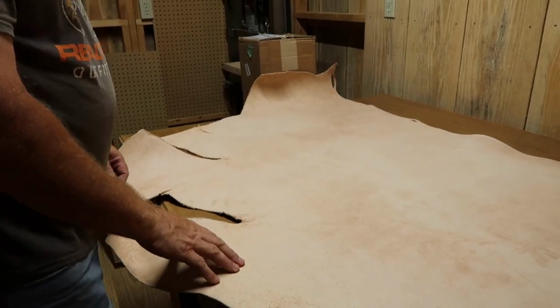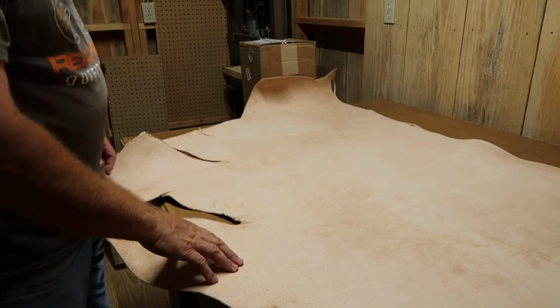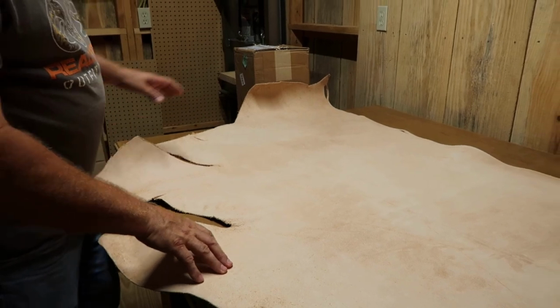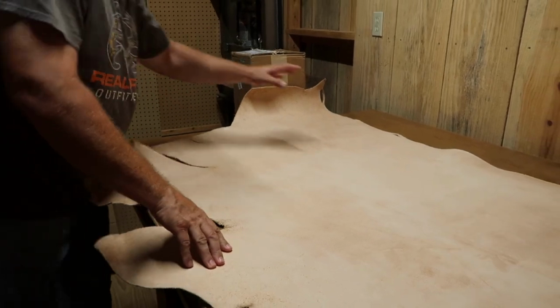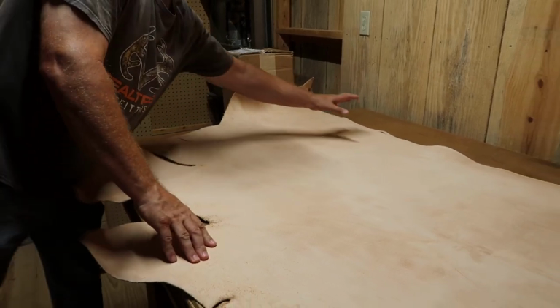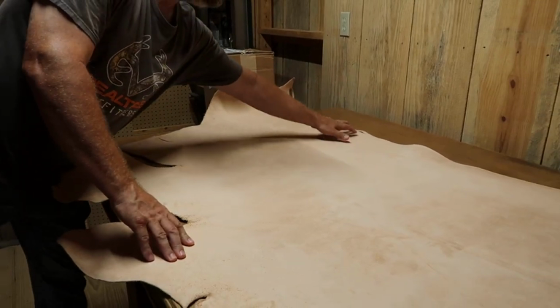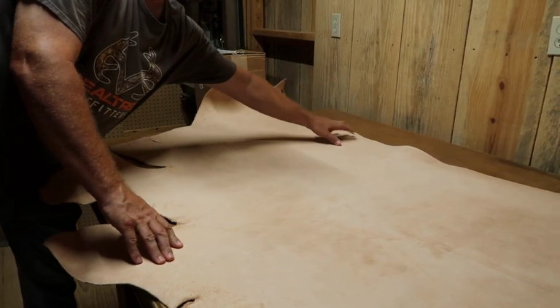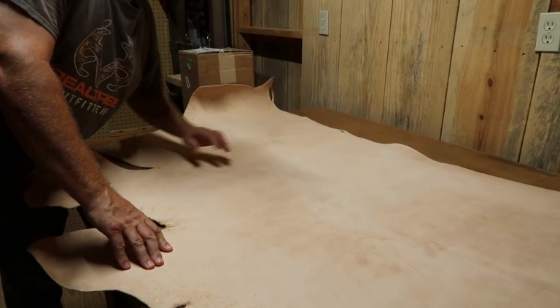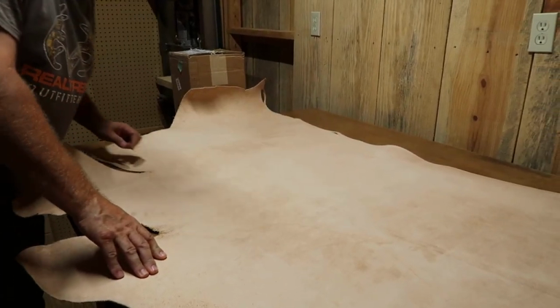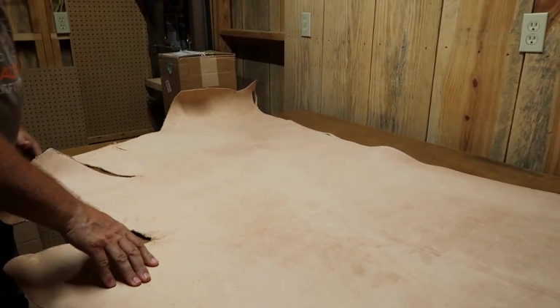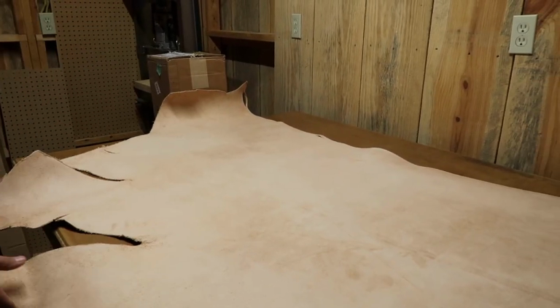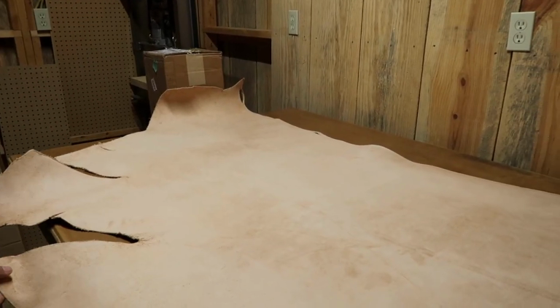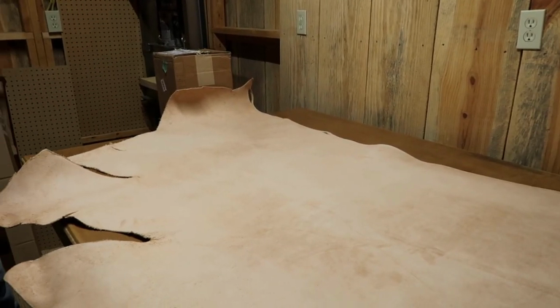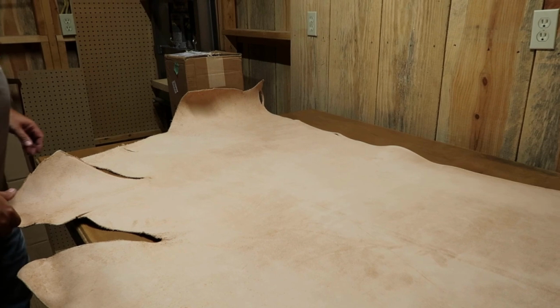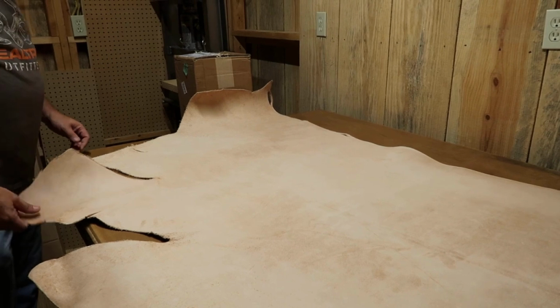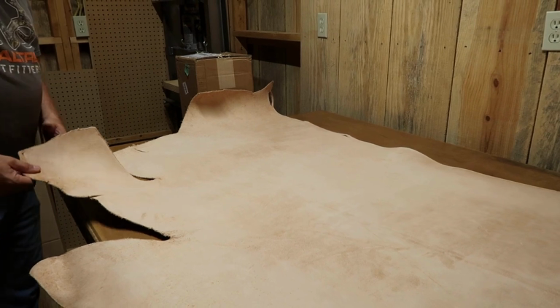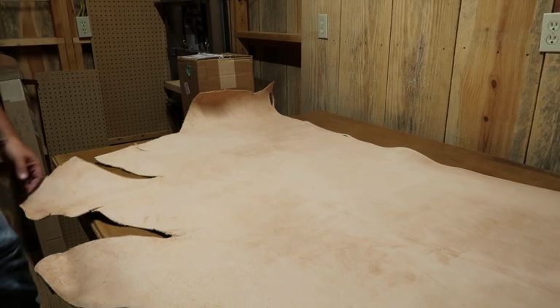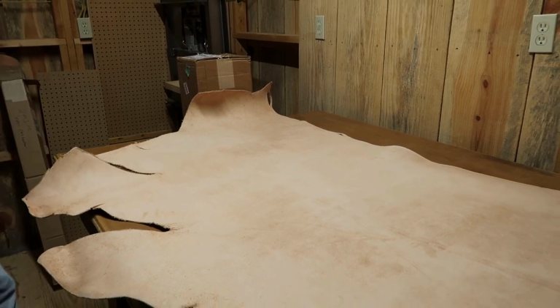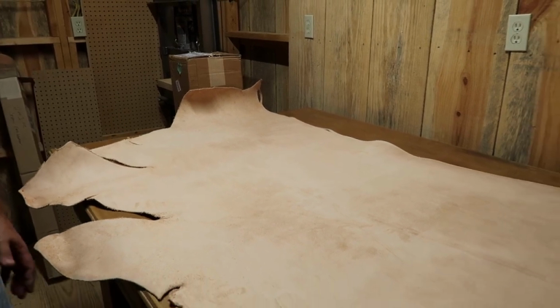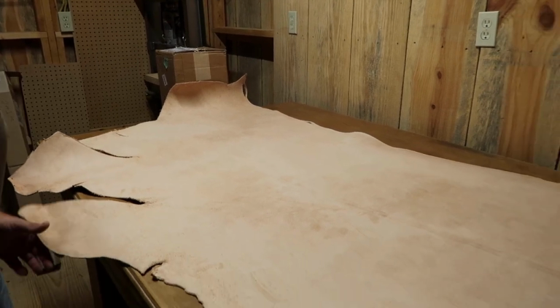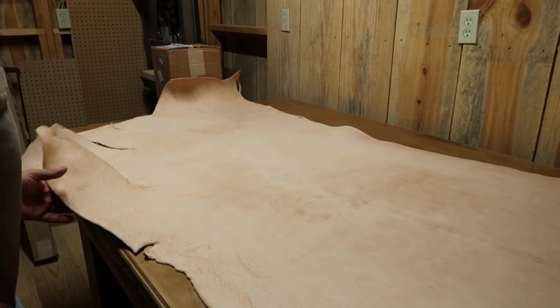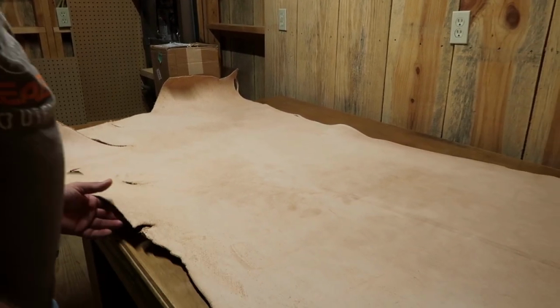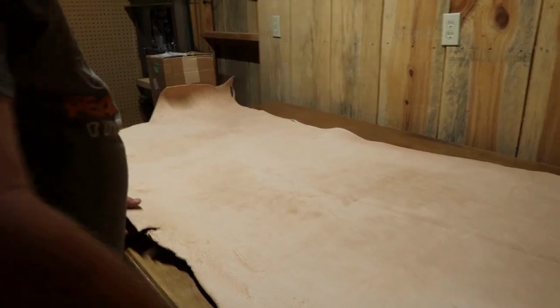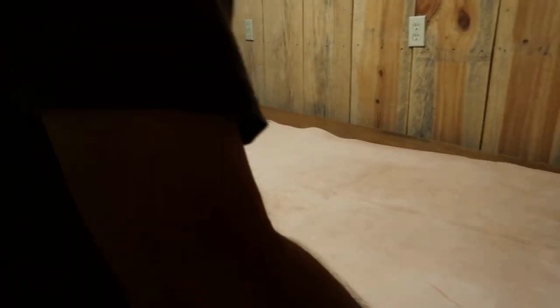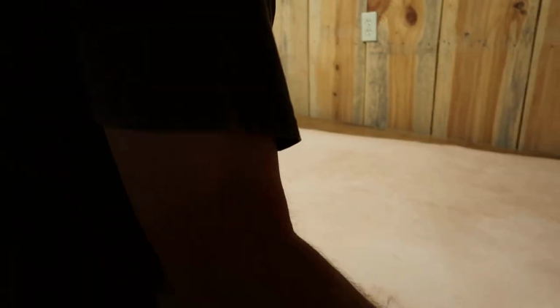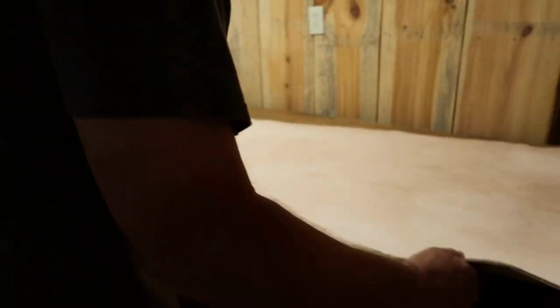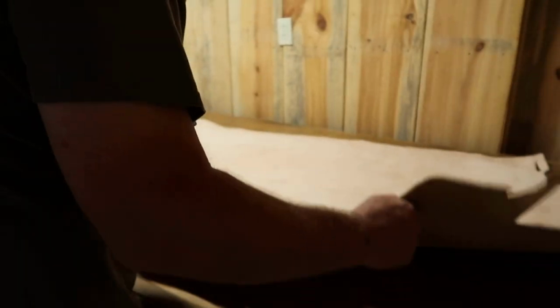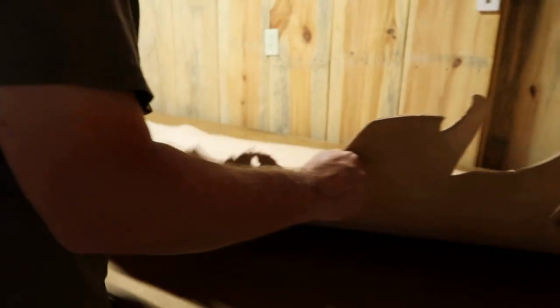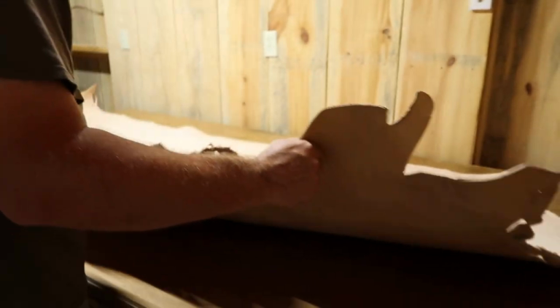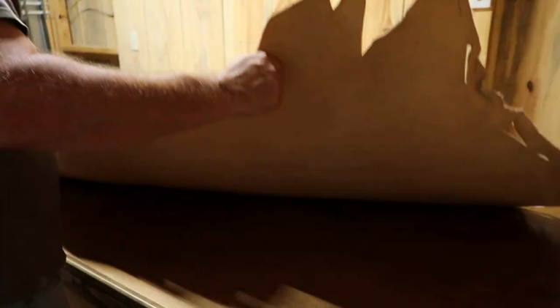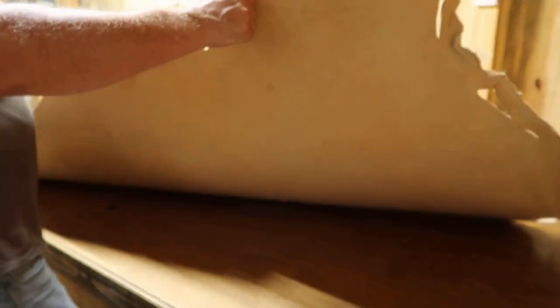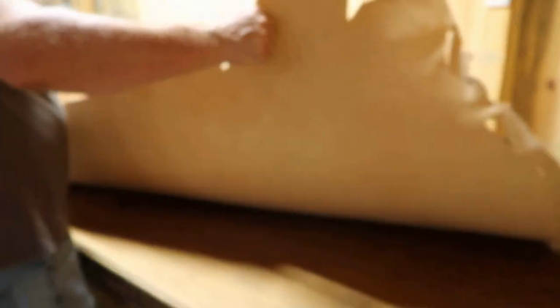I'm going to use the back here — I'm going to cut me some belt blanks out of it. I can get a good amount out of that. I'm happy with this piece of leather, it looks real good.